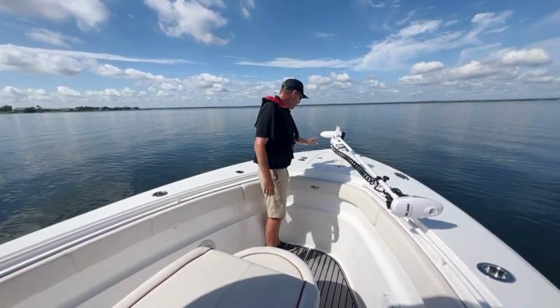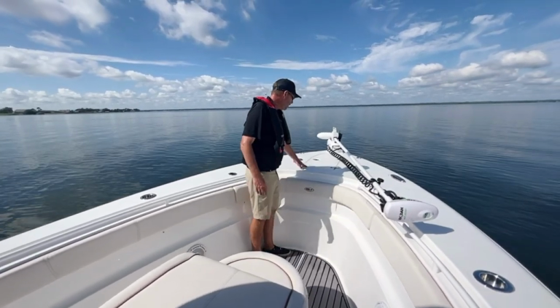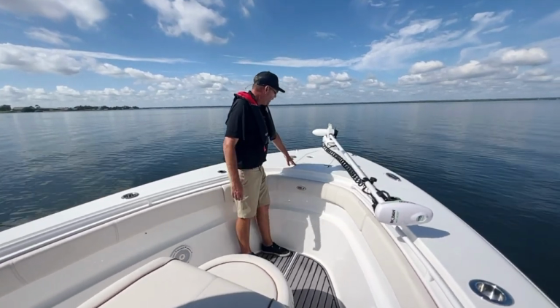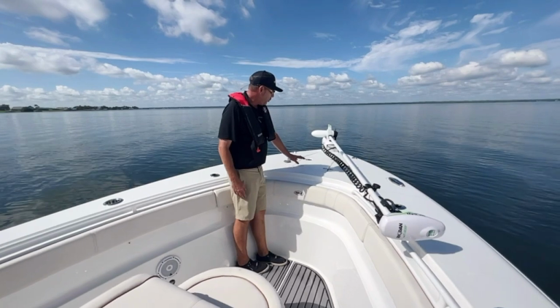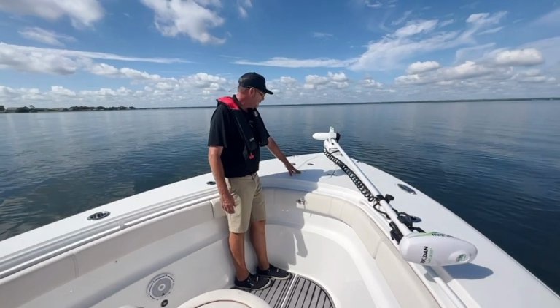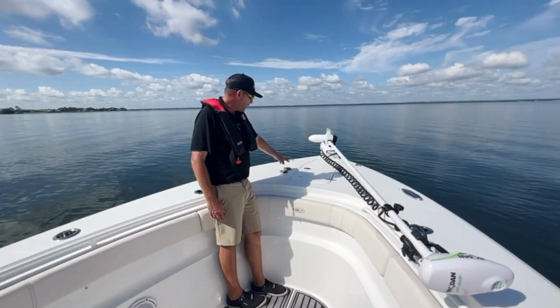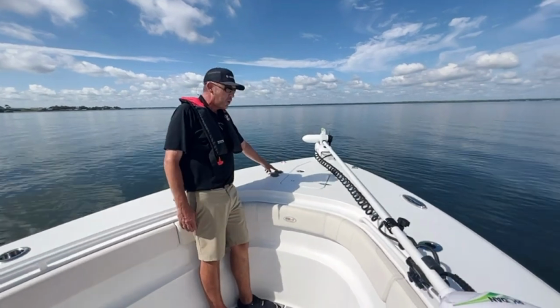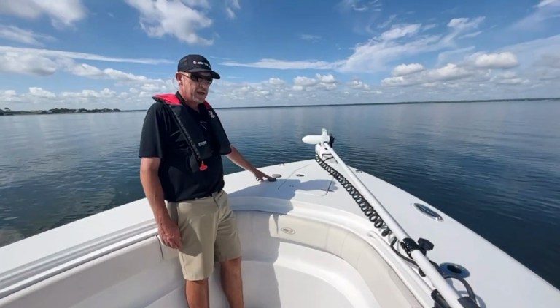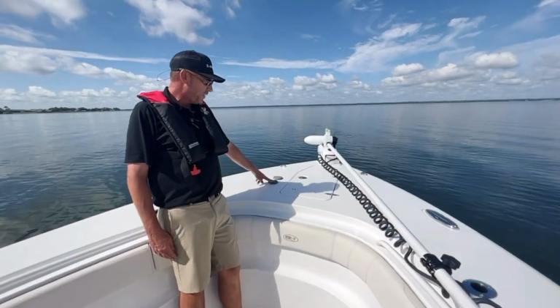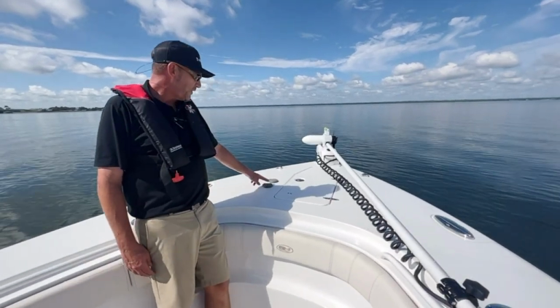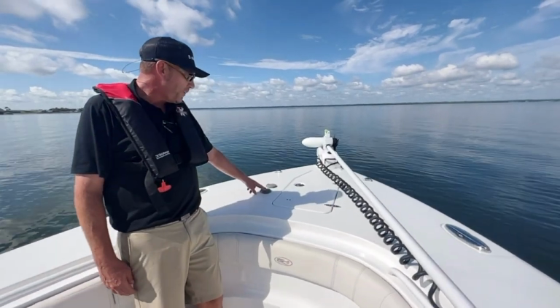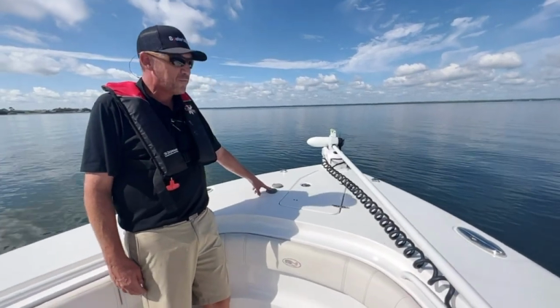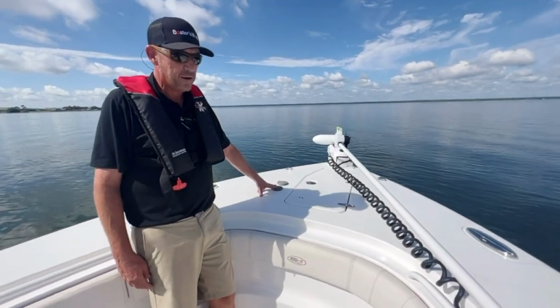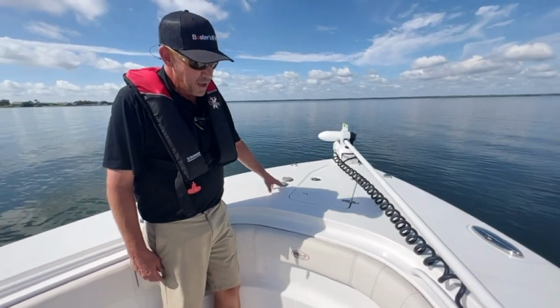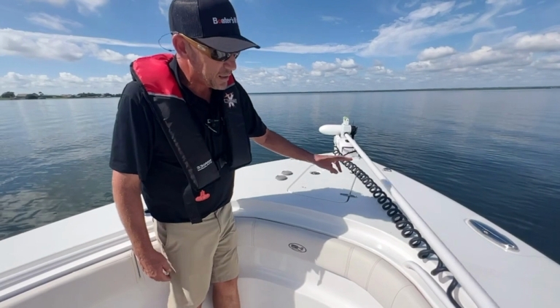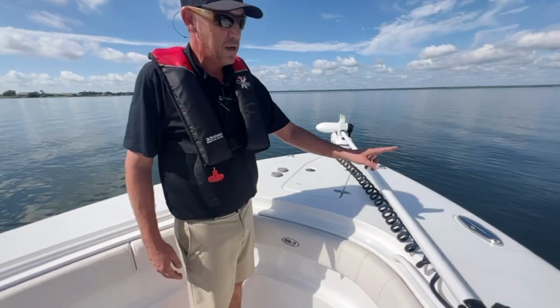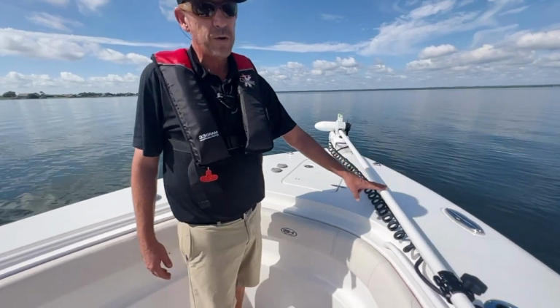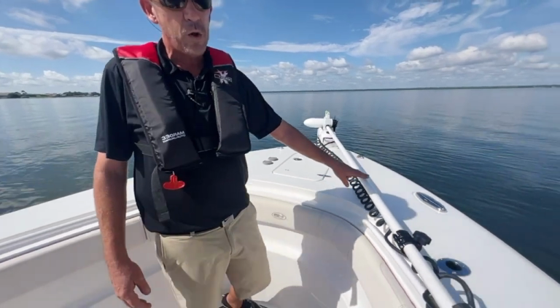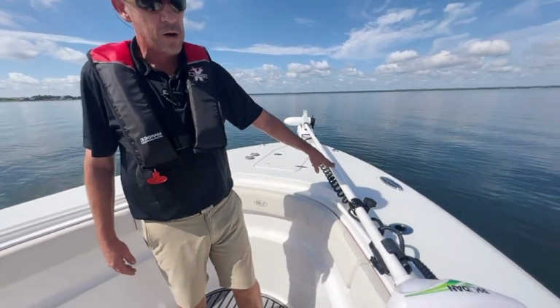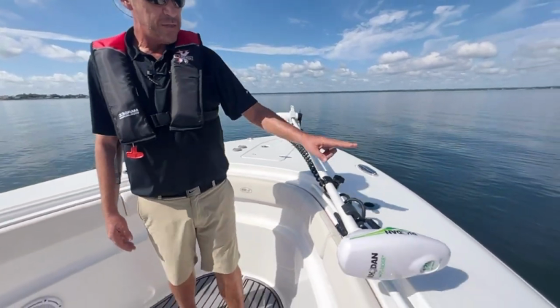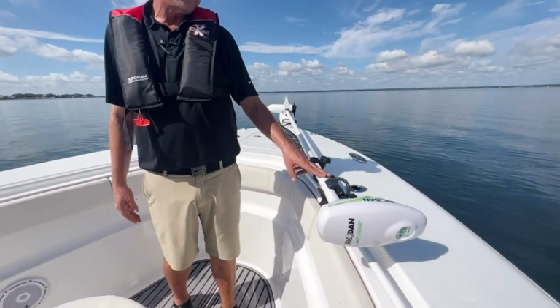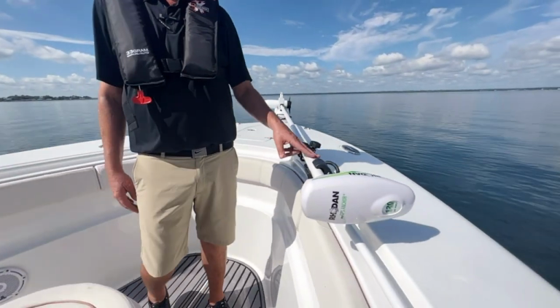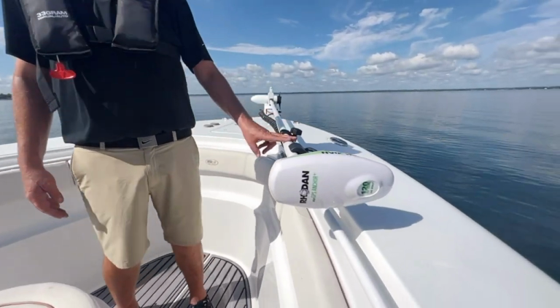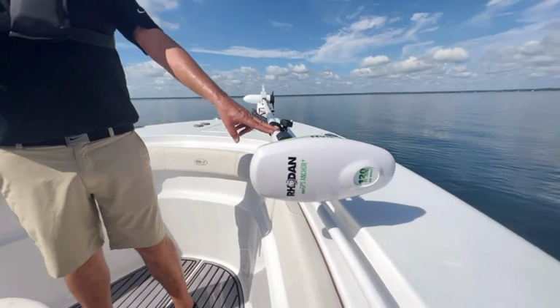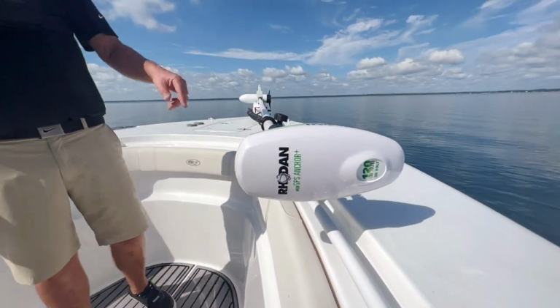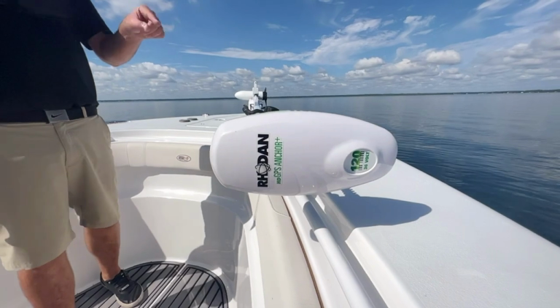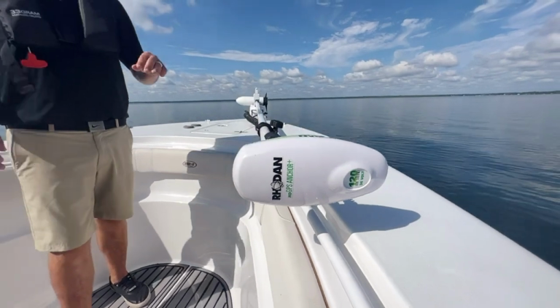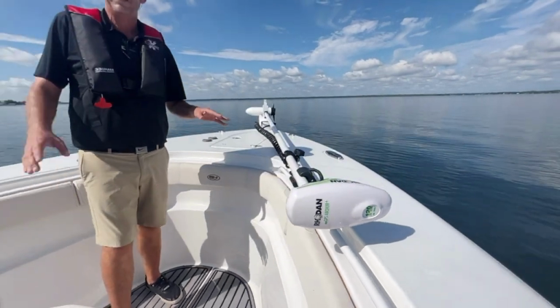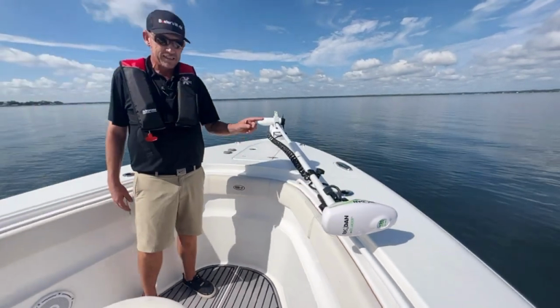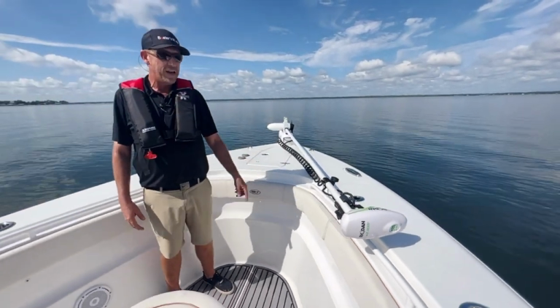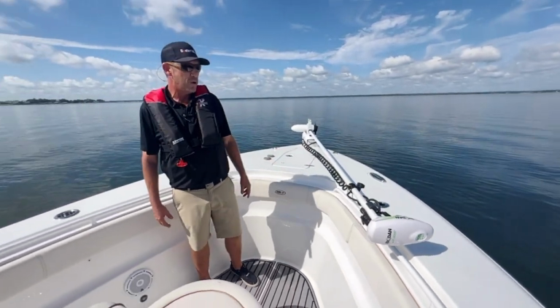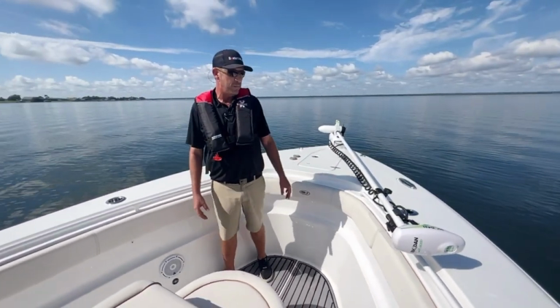Up here we have the windlass with controls at the helm and up front, as well as a Rhodan trolling motor — 36 volt, 120 inch. This thing will not cavitate. This is the right trolling motor for the boat.